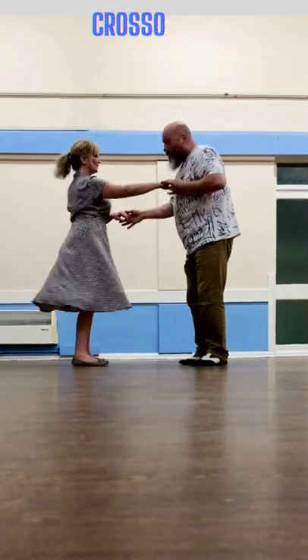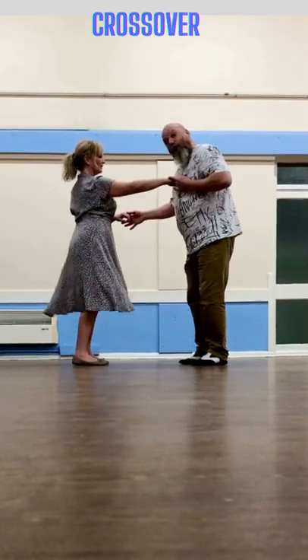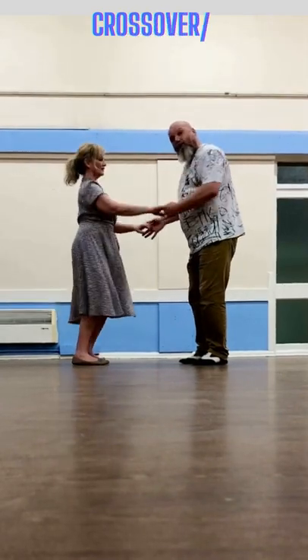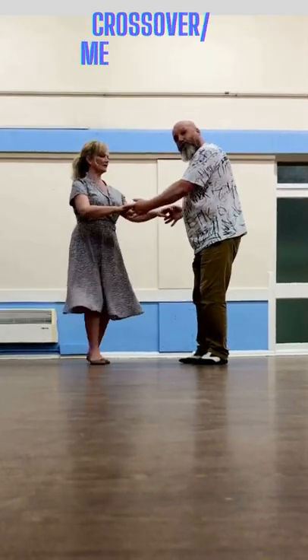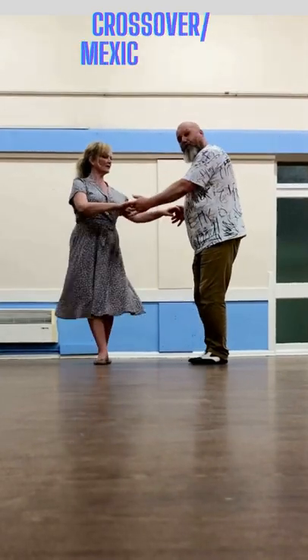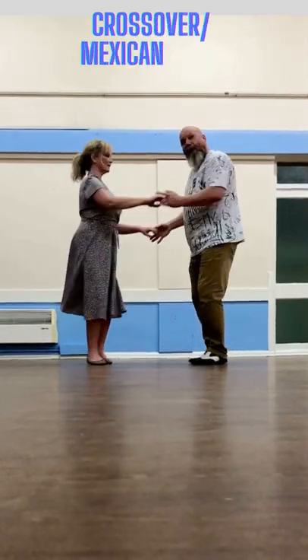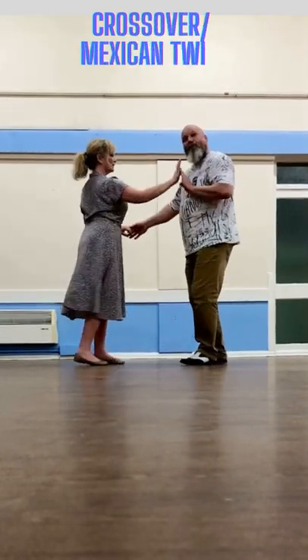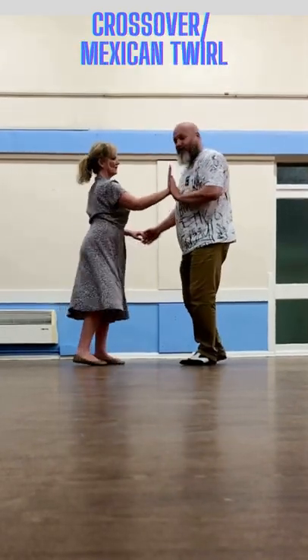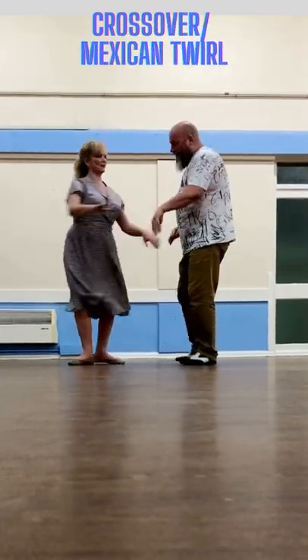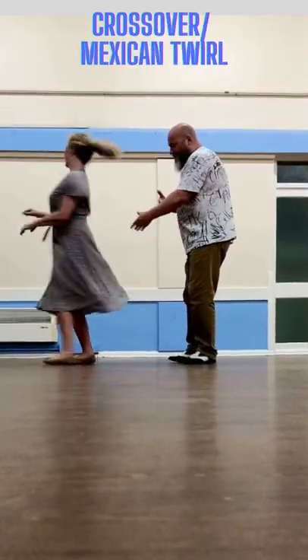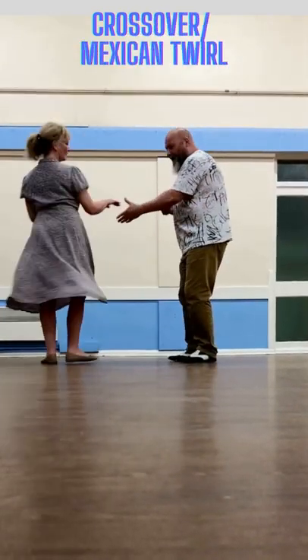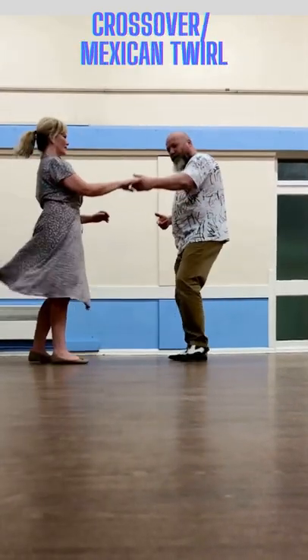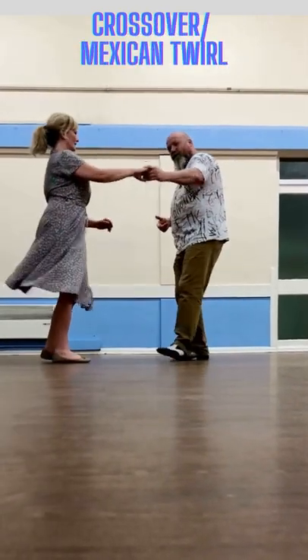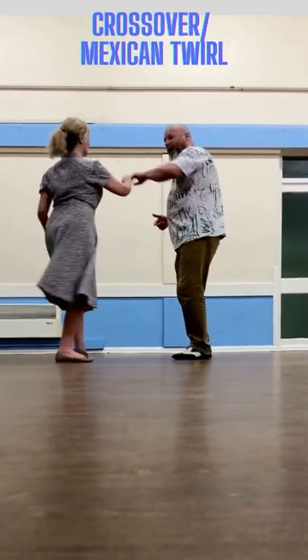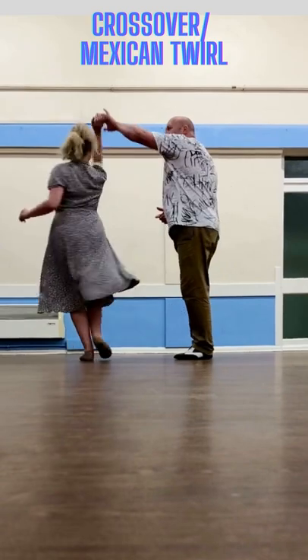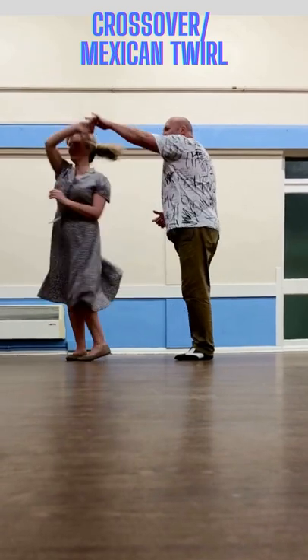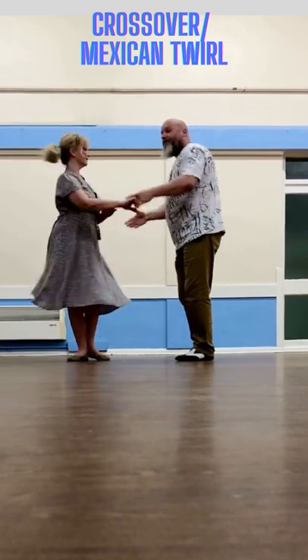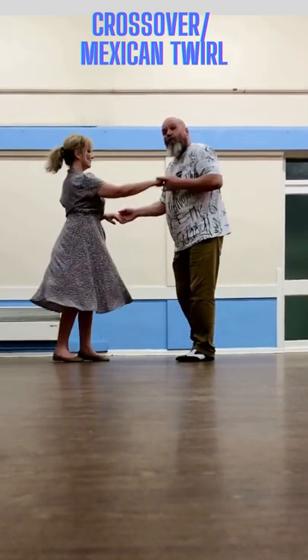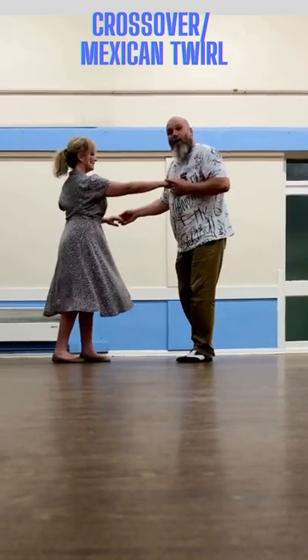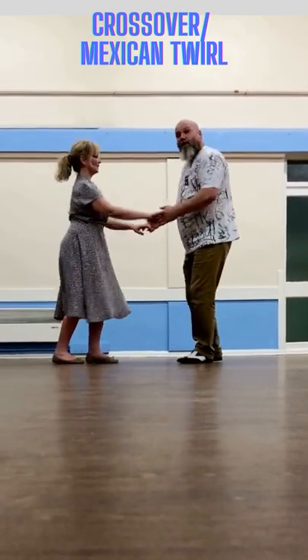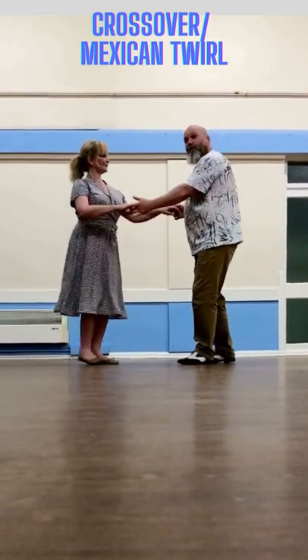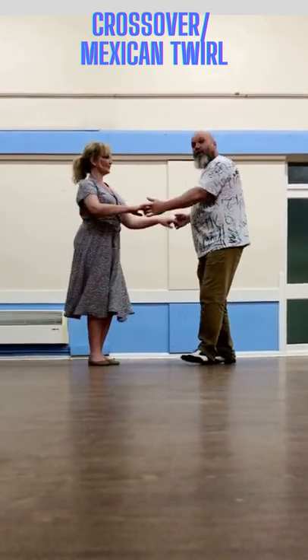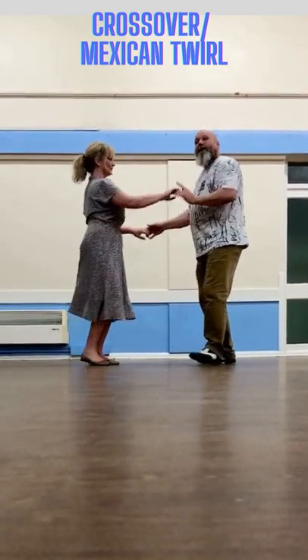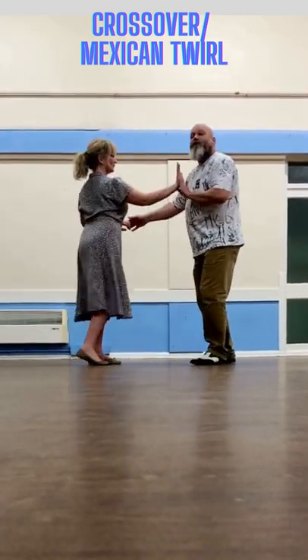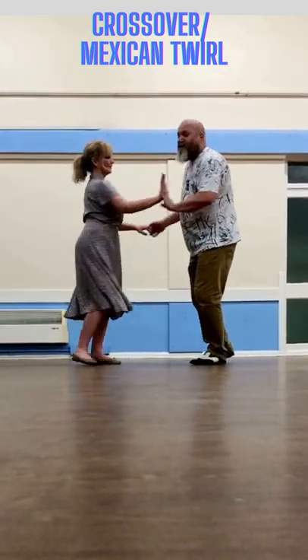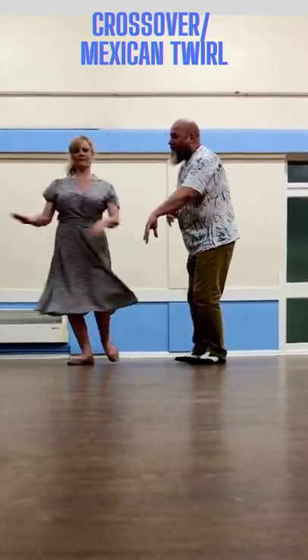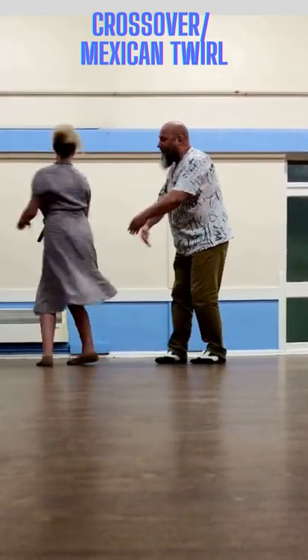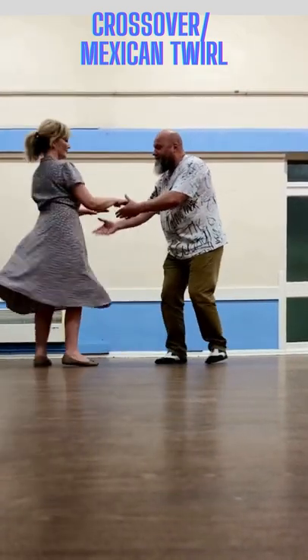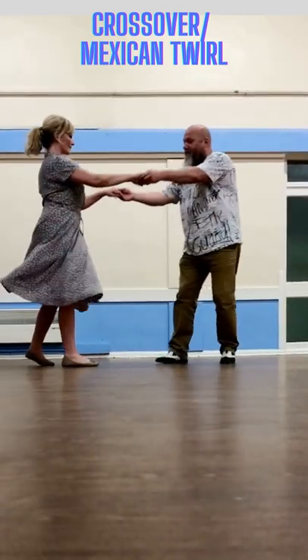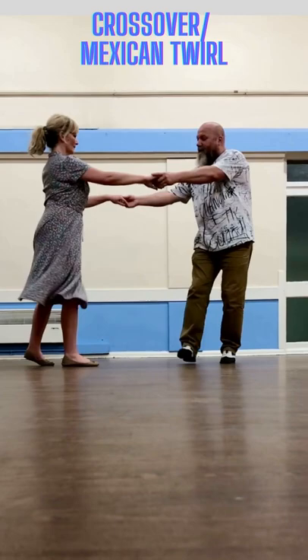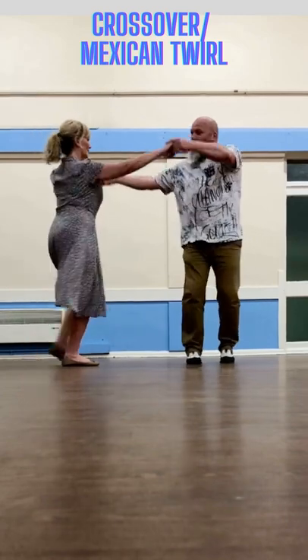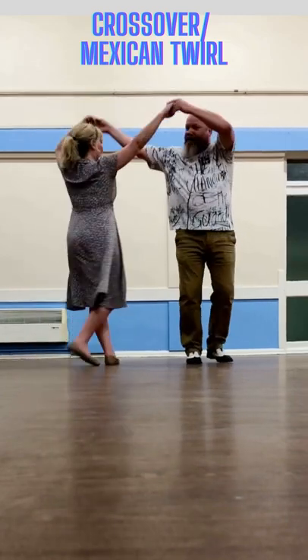1, 2, flat hand push, catching your left, and return. 1, 2, flat hand push, catching both hands into a crossover.